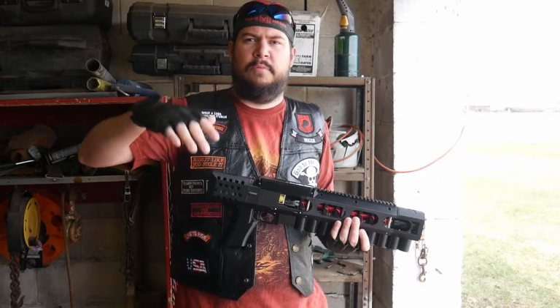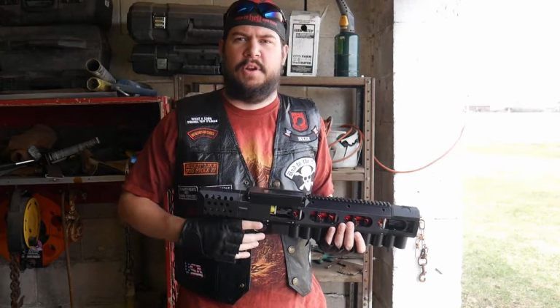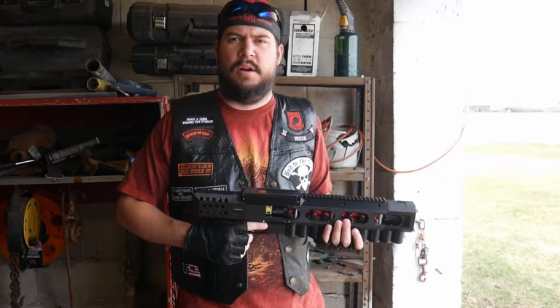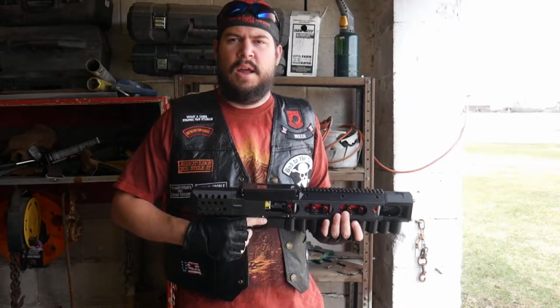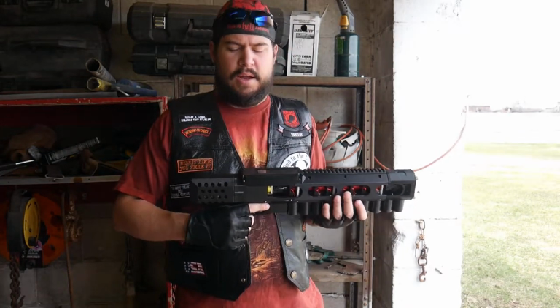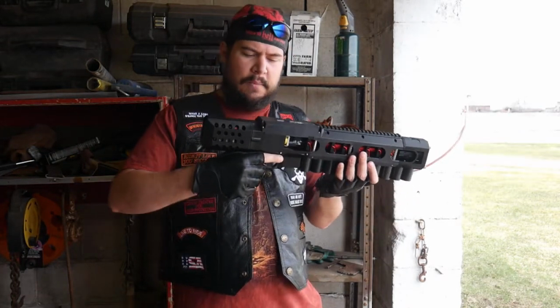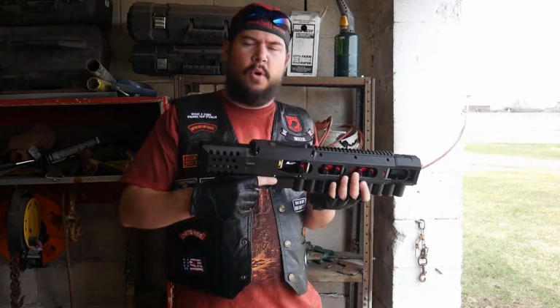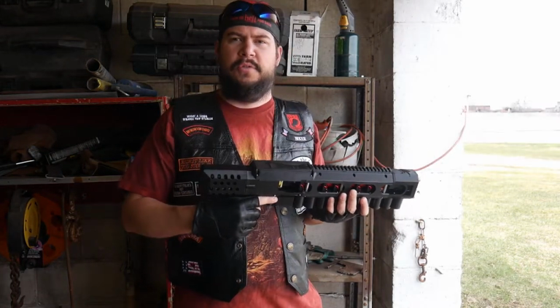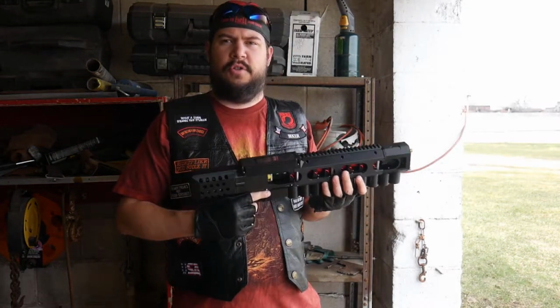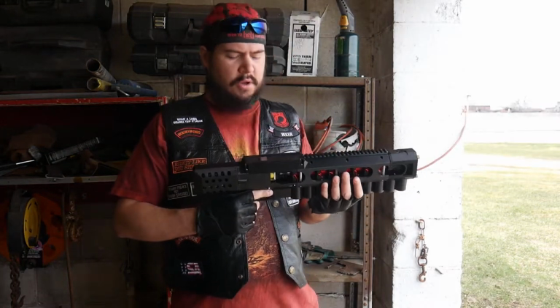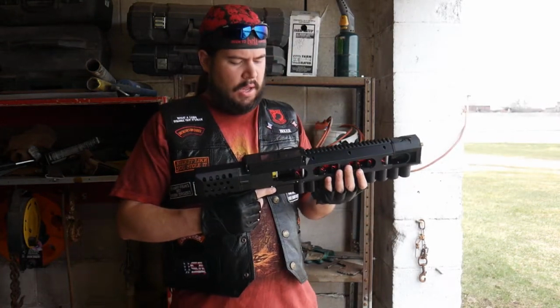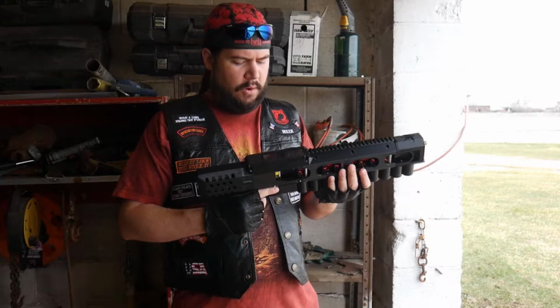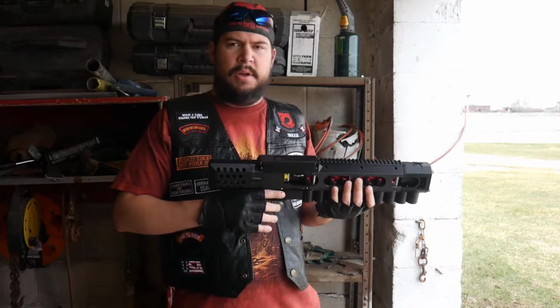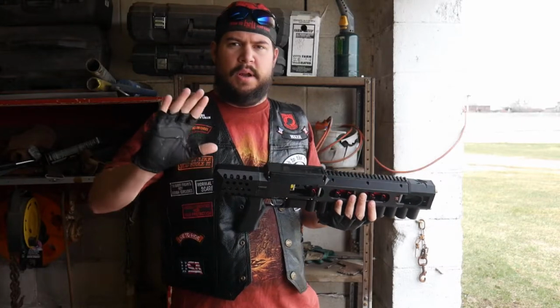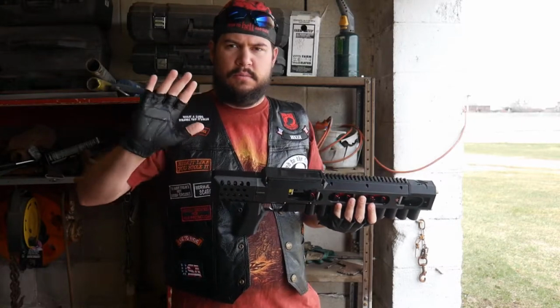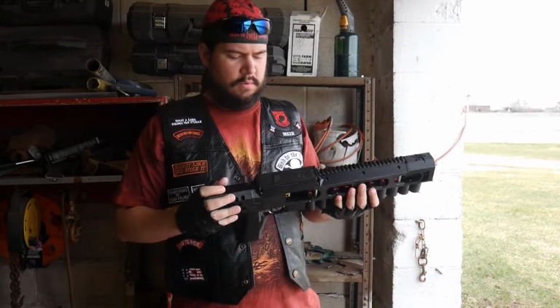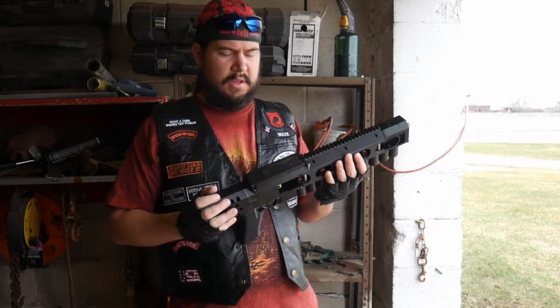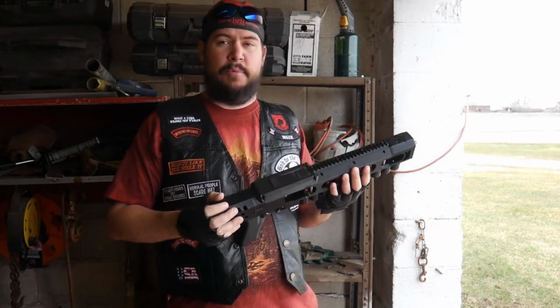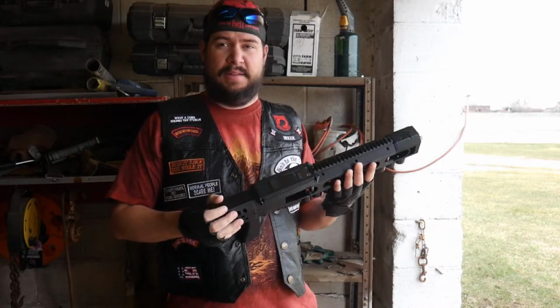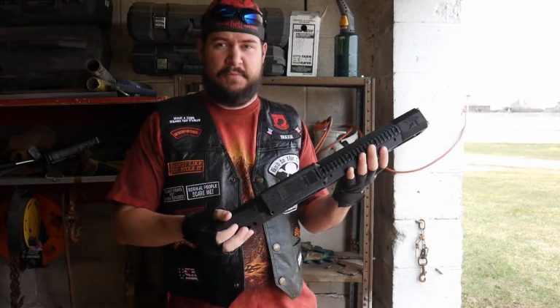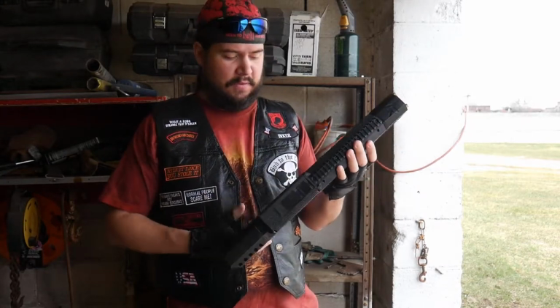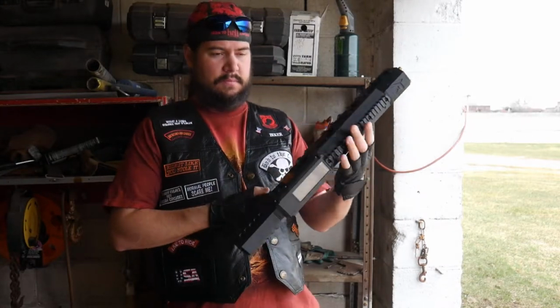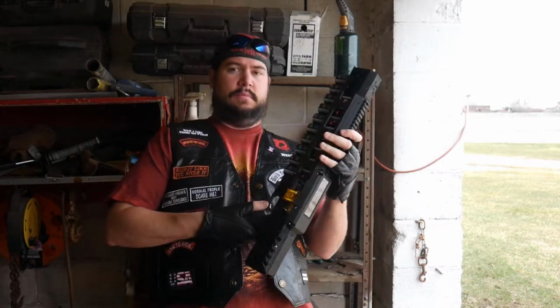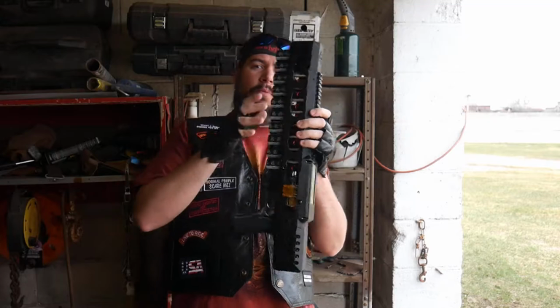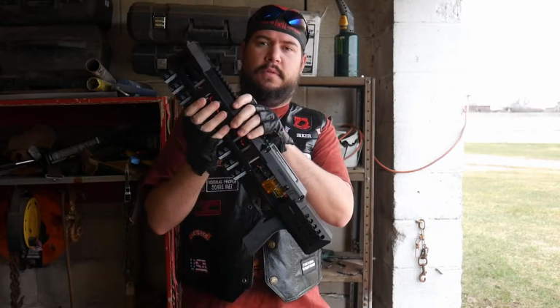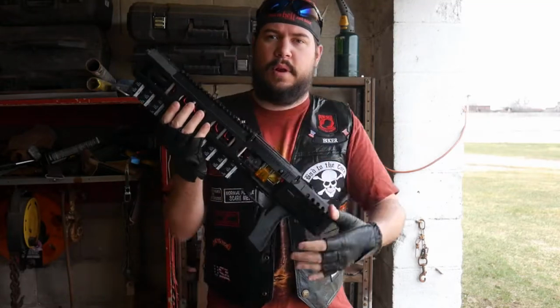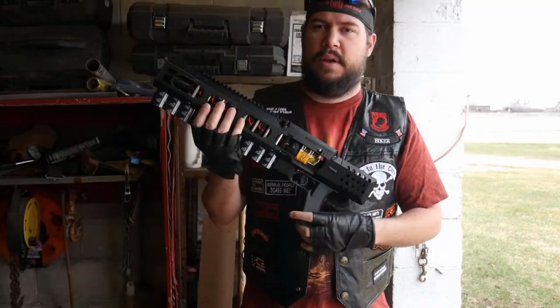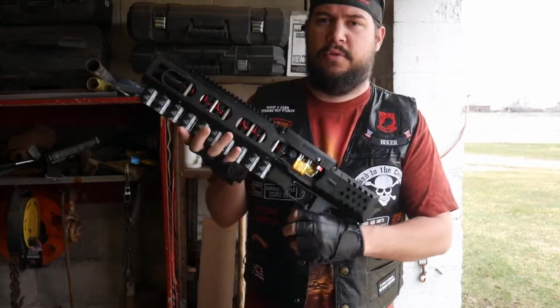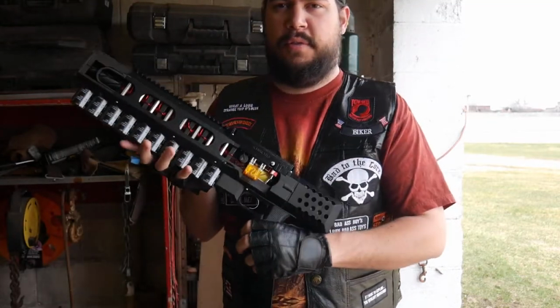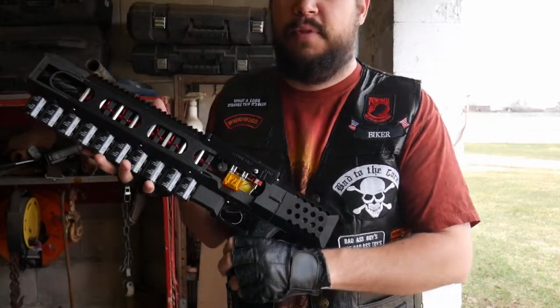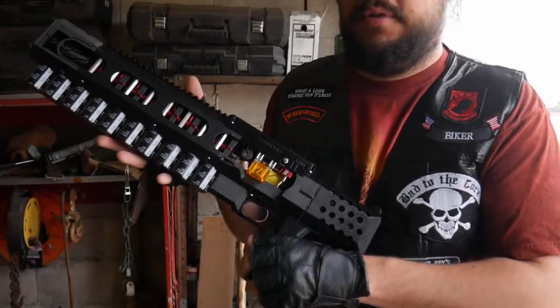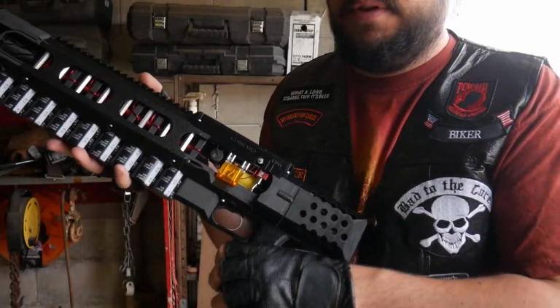Hey everybody, it's Hawk here, and I've got my coil gun fully charged. So I'm going to go down the operating system for this — let me point this in the correct safe direction here, so I'm going to flip this around so you guys can see it.